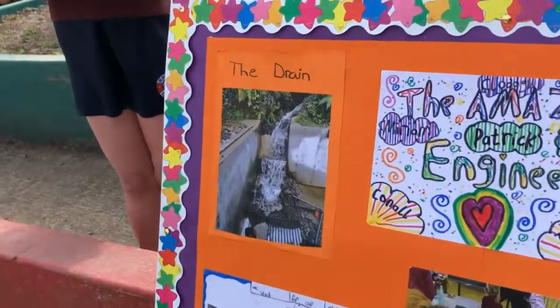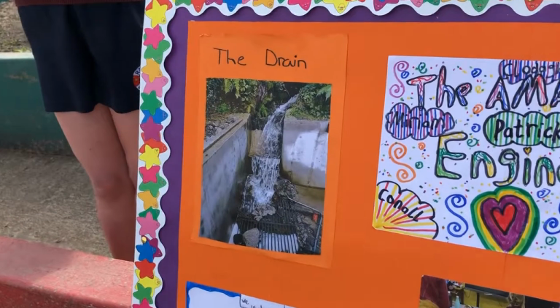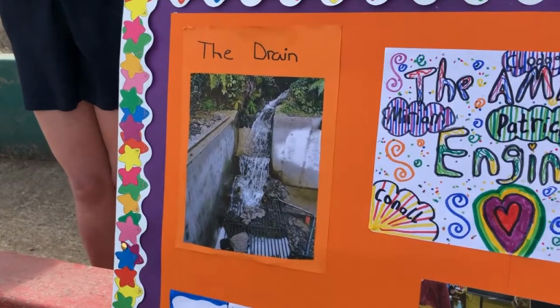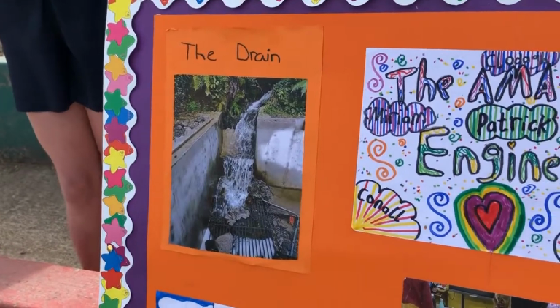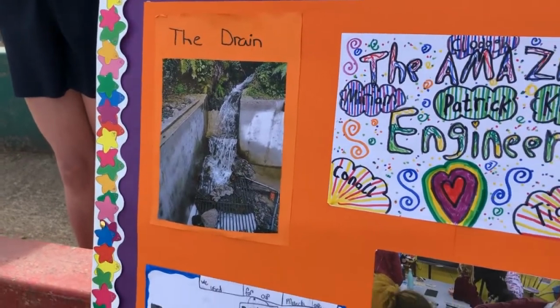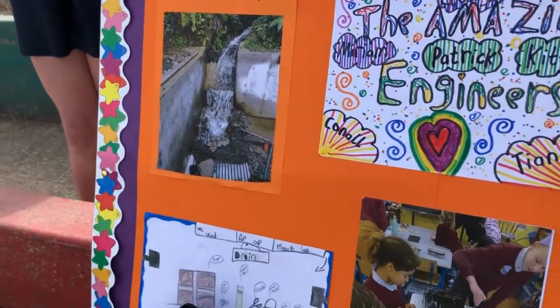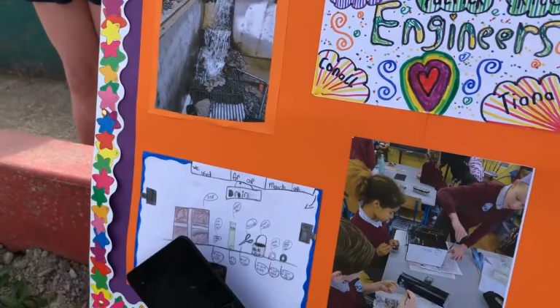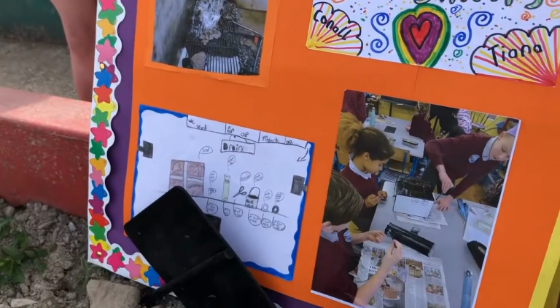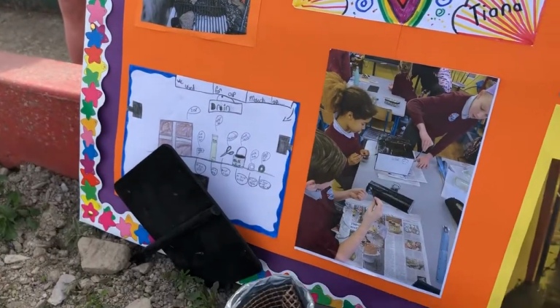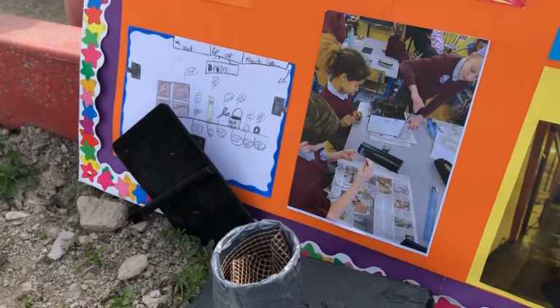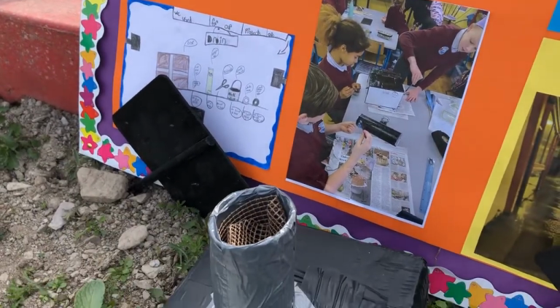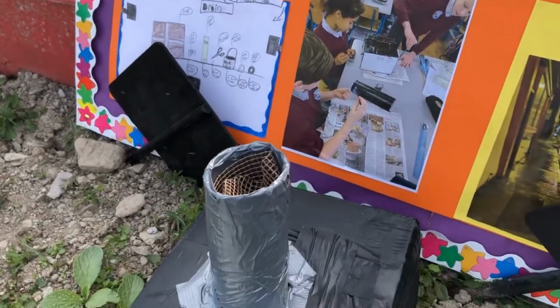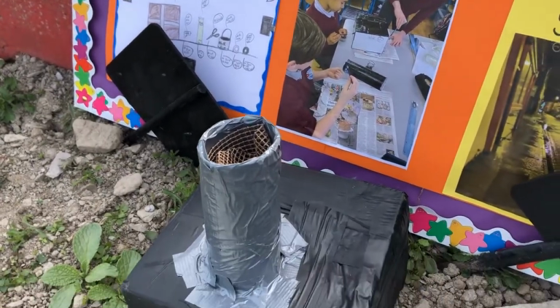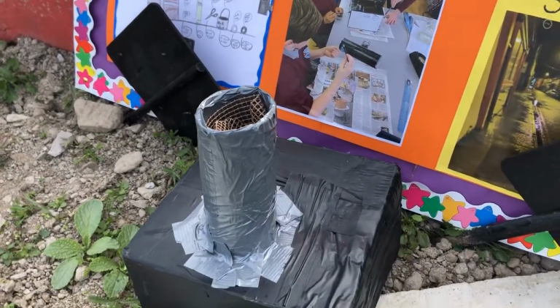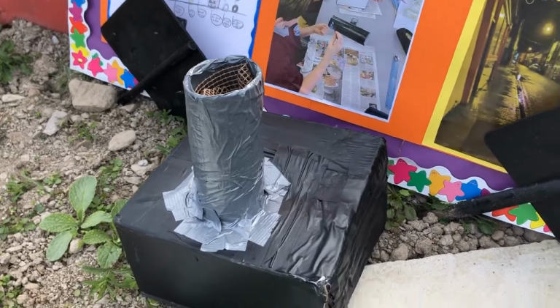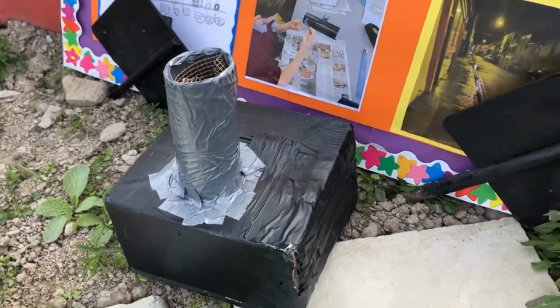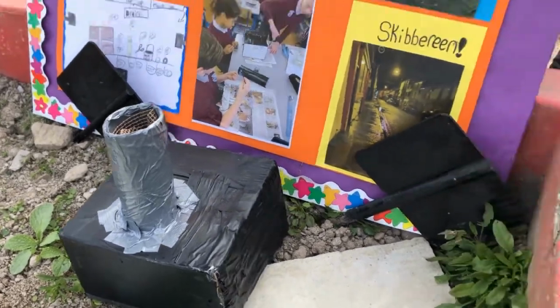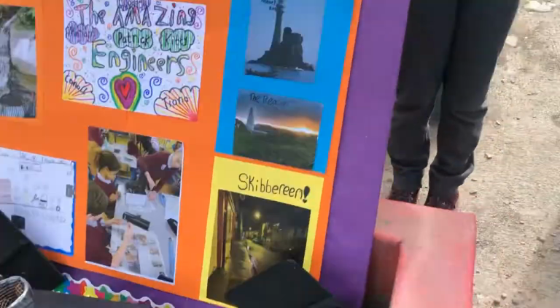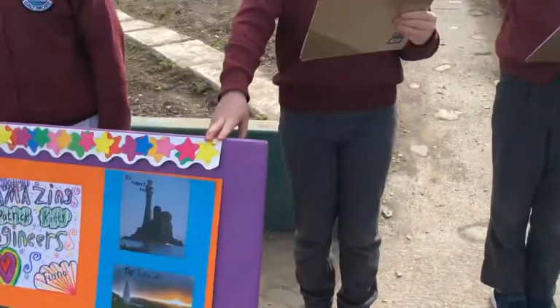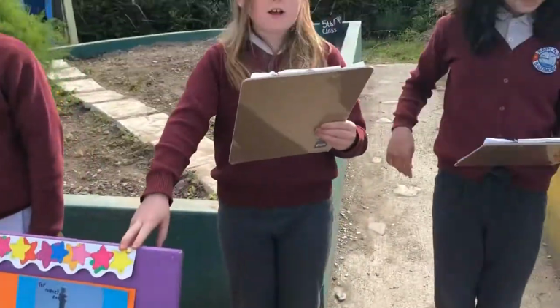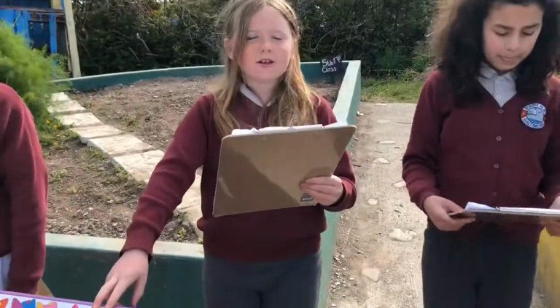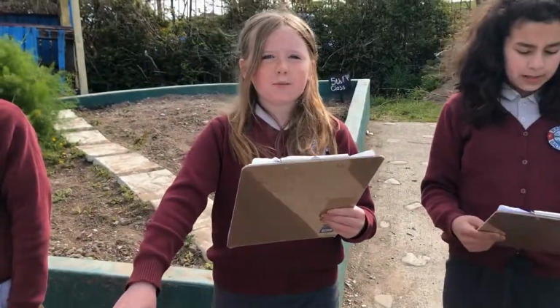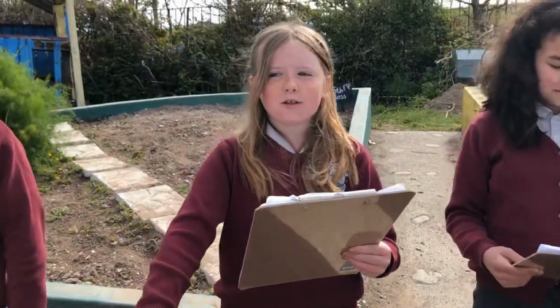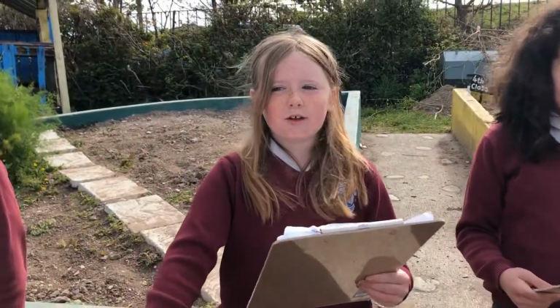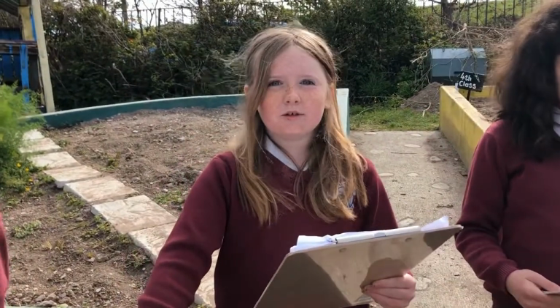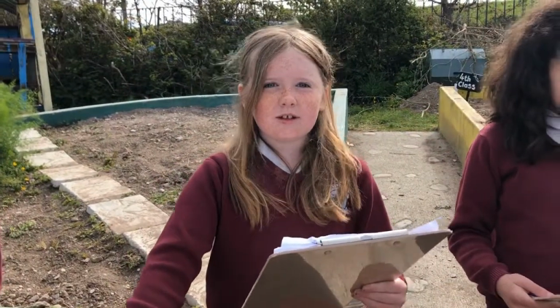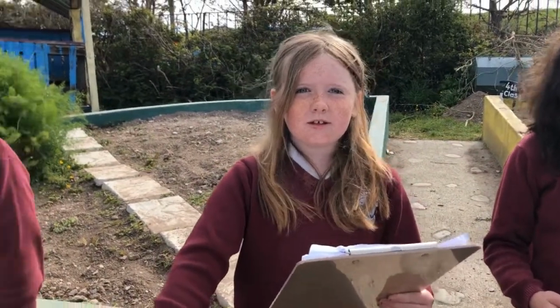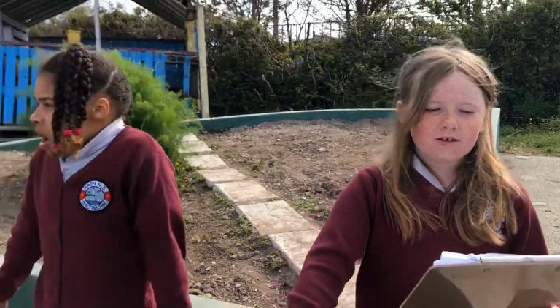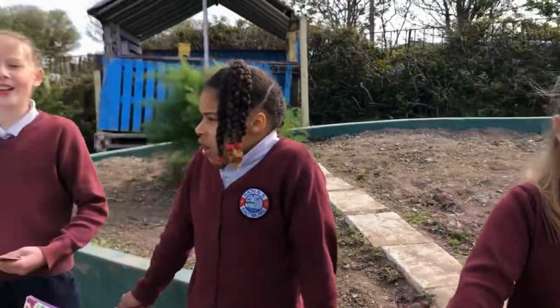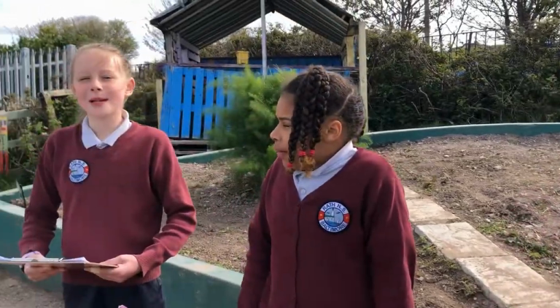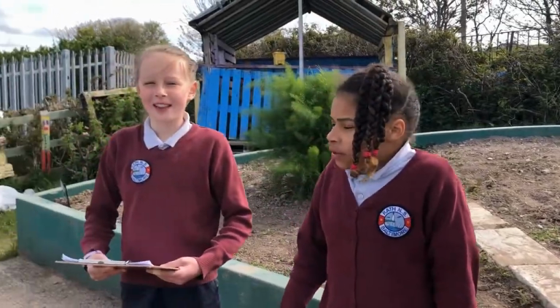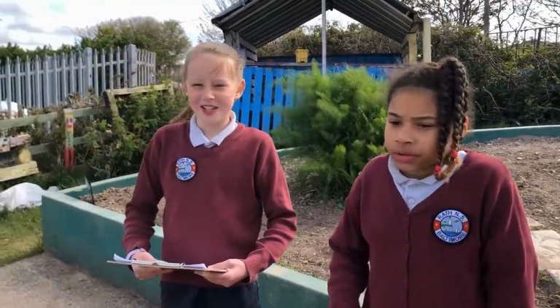Our design was an enclosed drain that could collect the debris using a sloped piece of metal mesh. This would collect the twigs, branches and litter that blocks the grate usually. We hope our design will help Skipperine in the future.